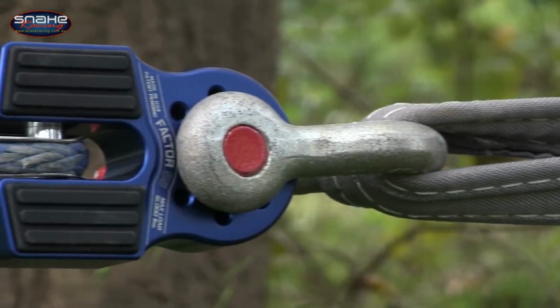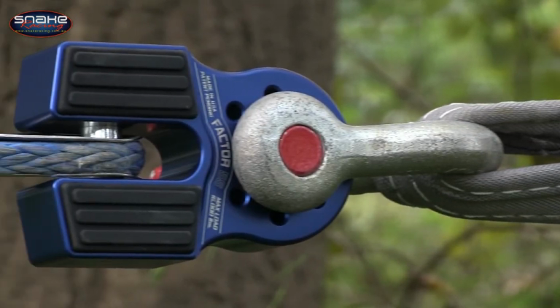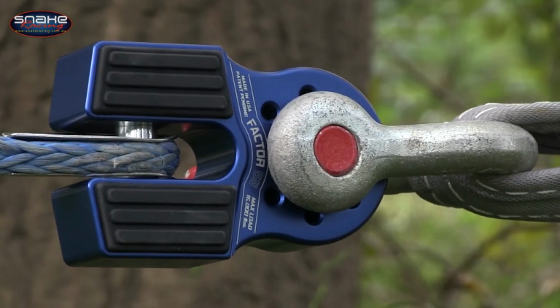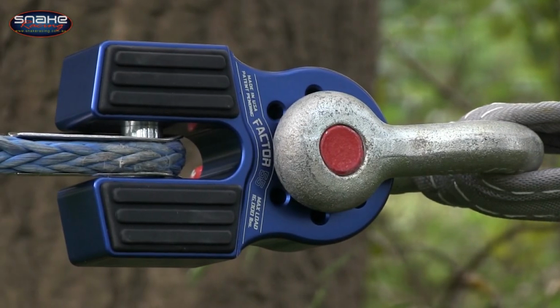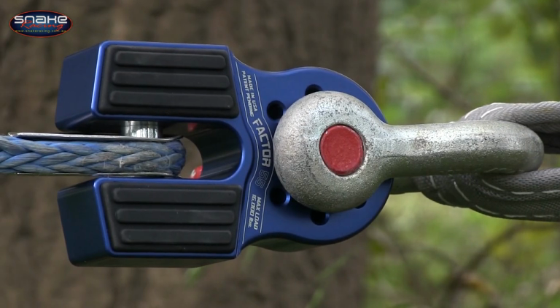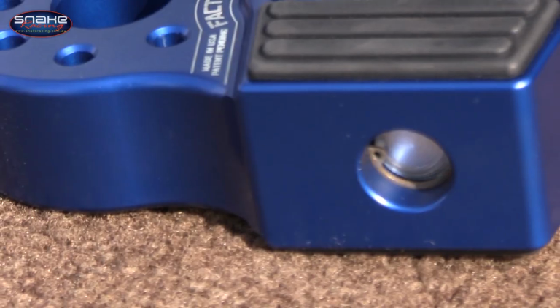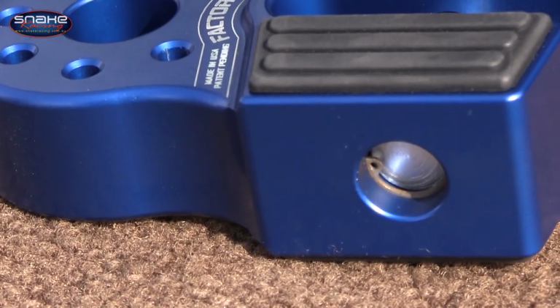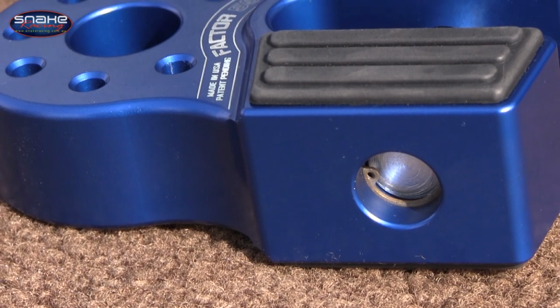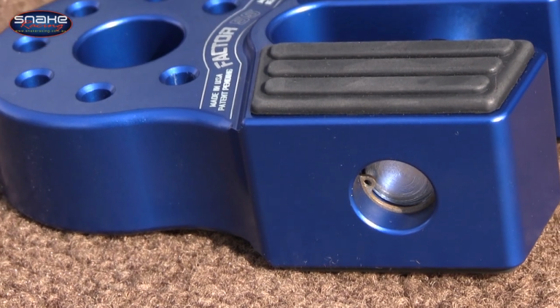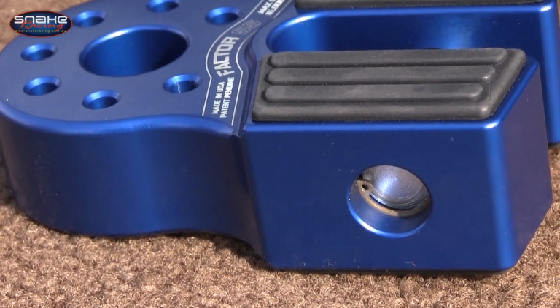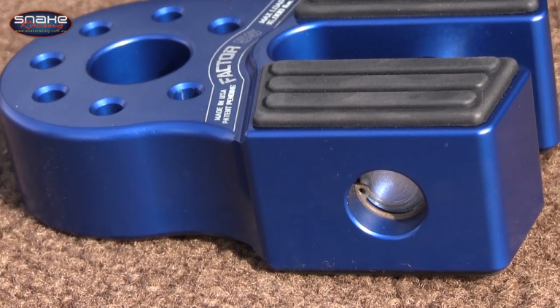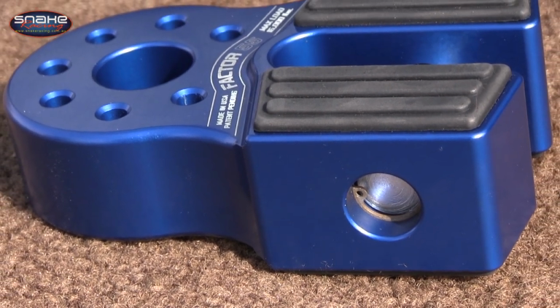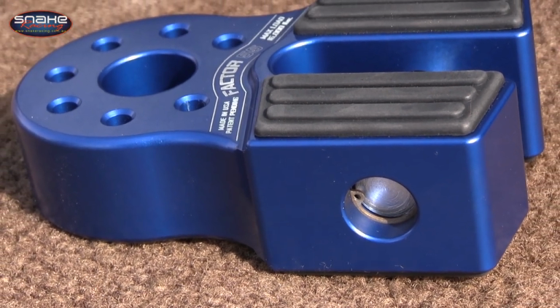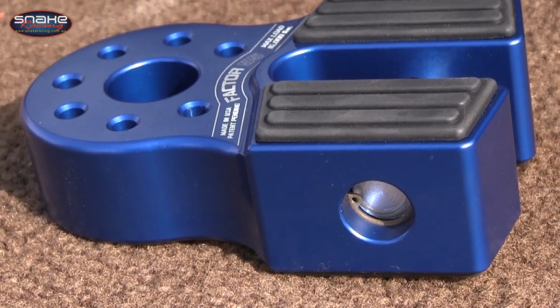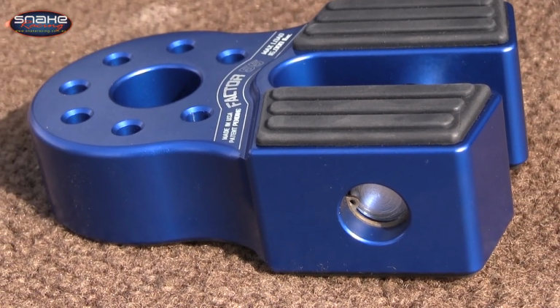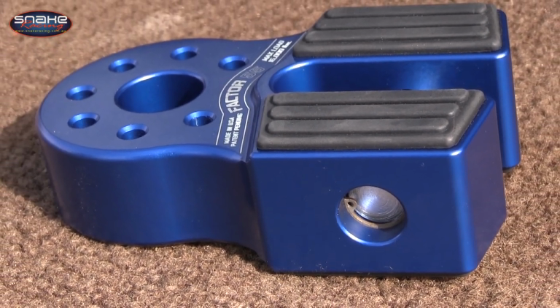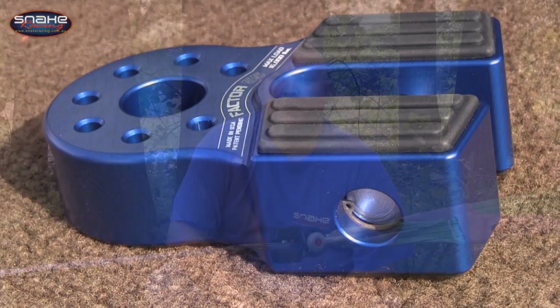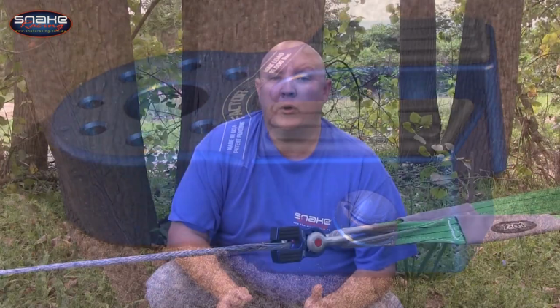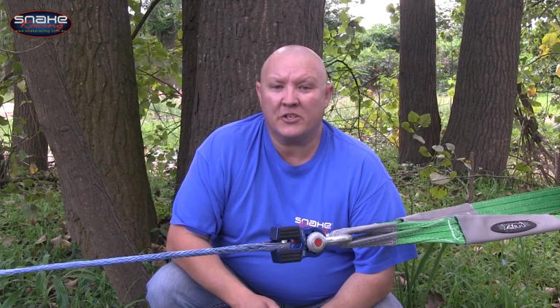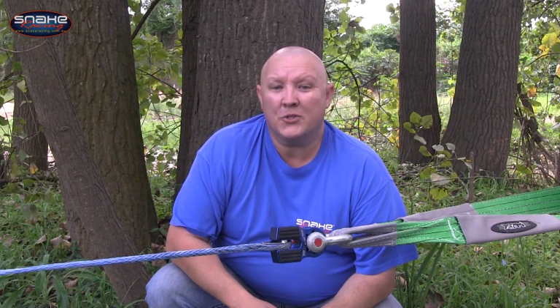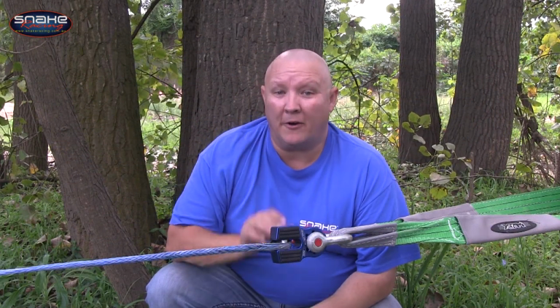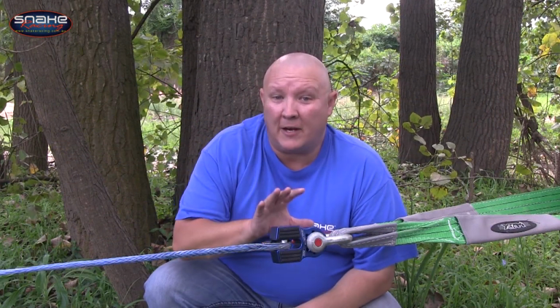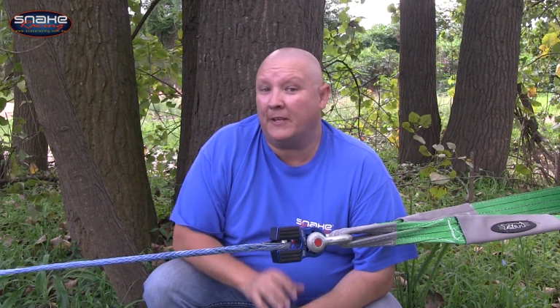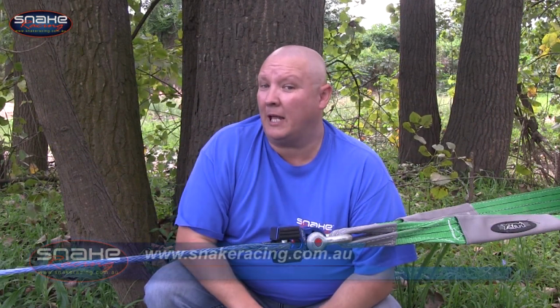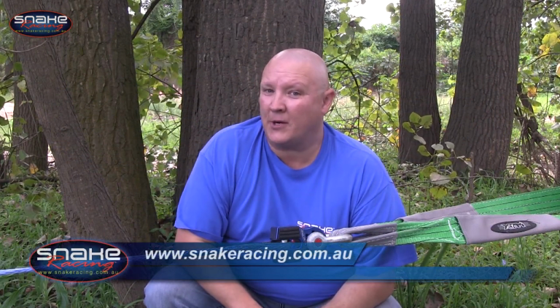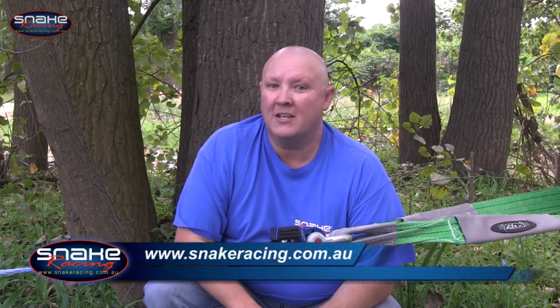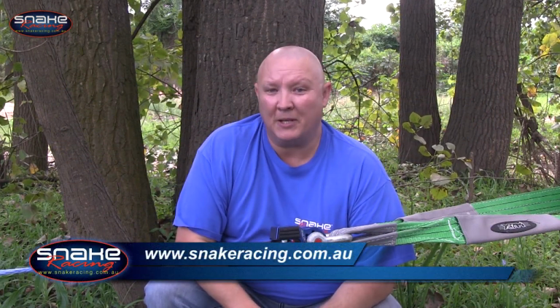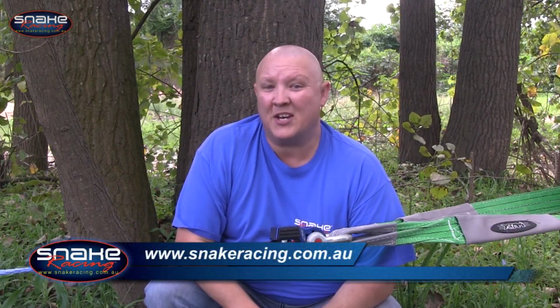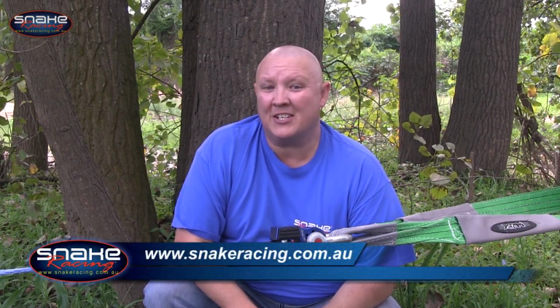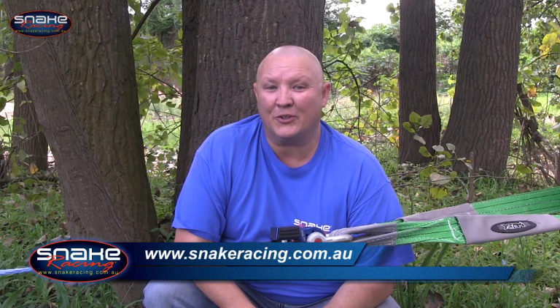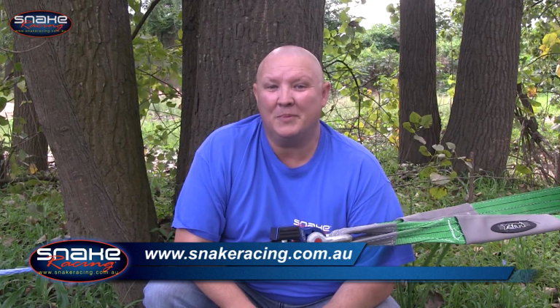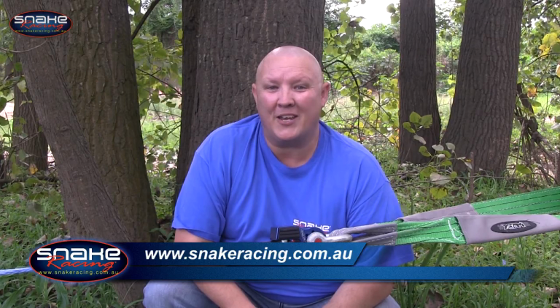Made in the USA, the flat link is constructed of 6000 series billet aluminium and is anodized in three different colors. For more information or to order your own Factor 55 flat link shackle mount, simply head to snakeracing.com.au.